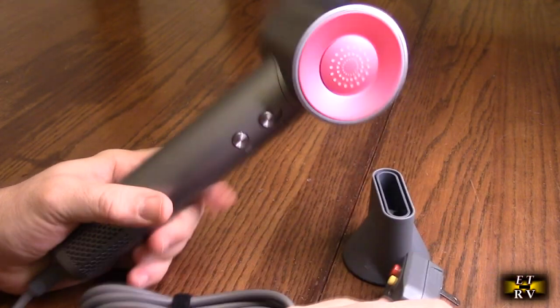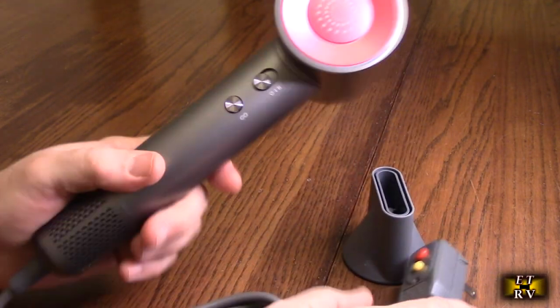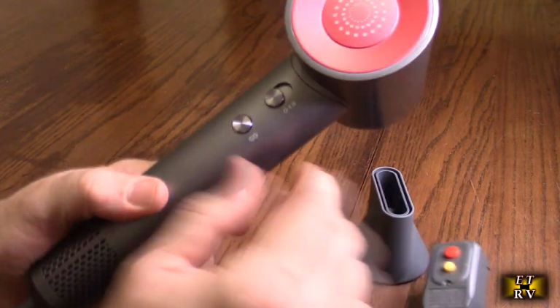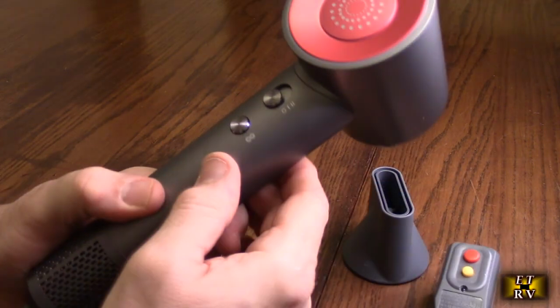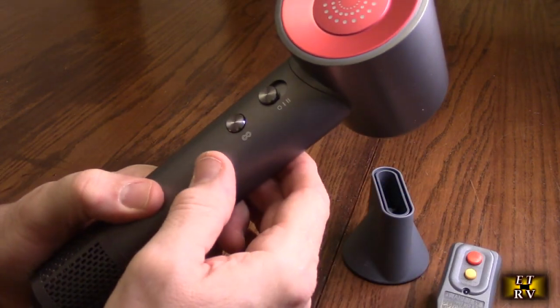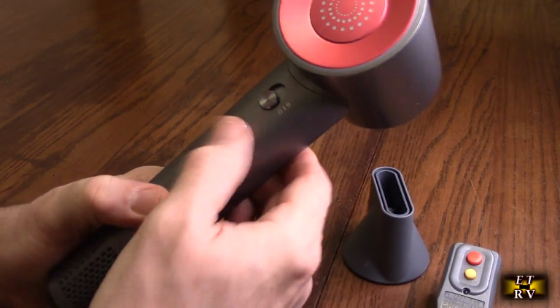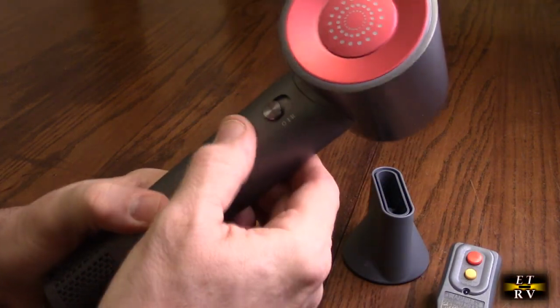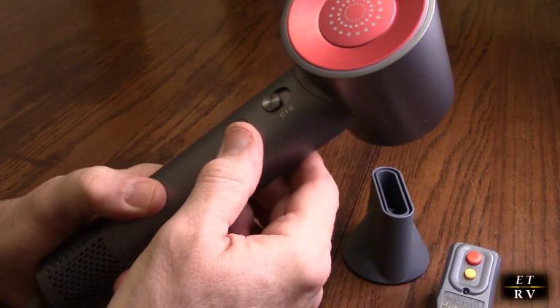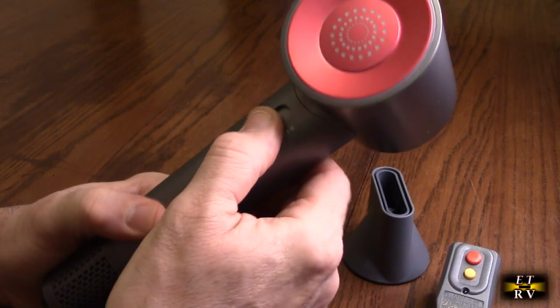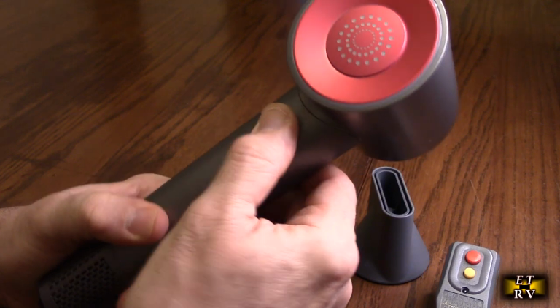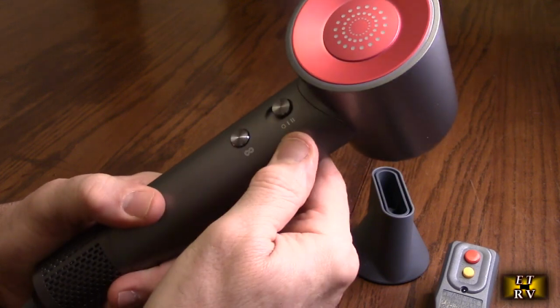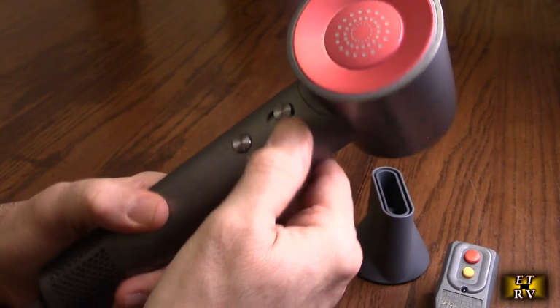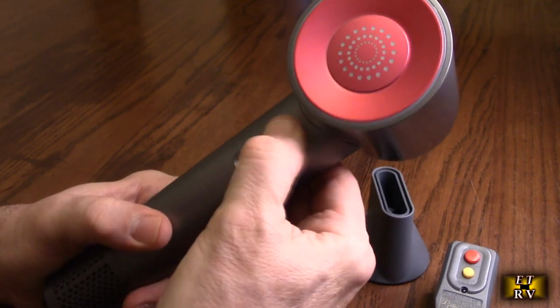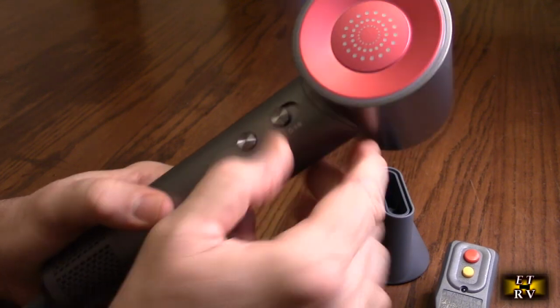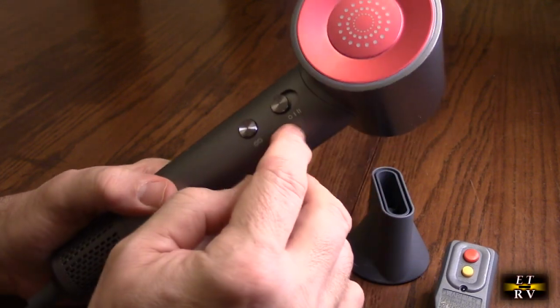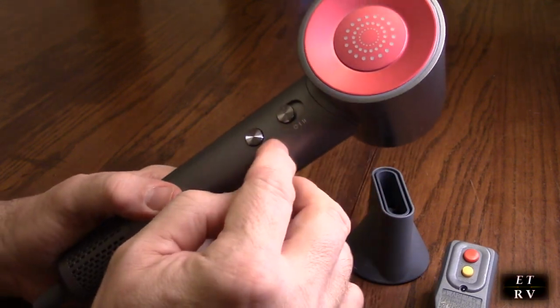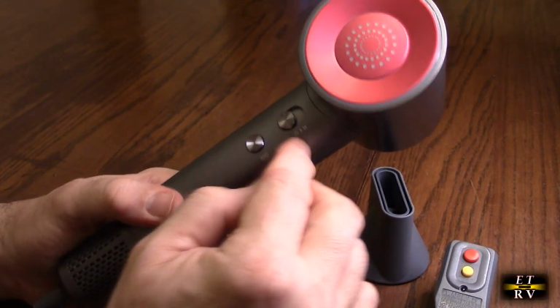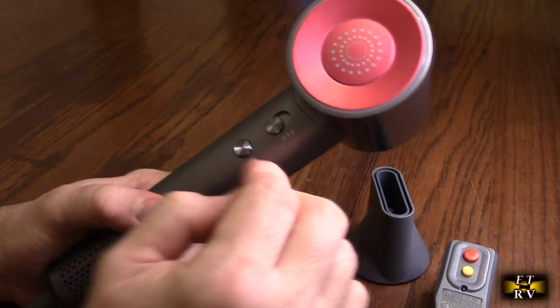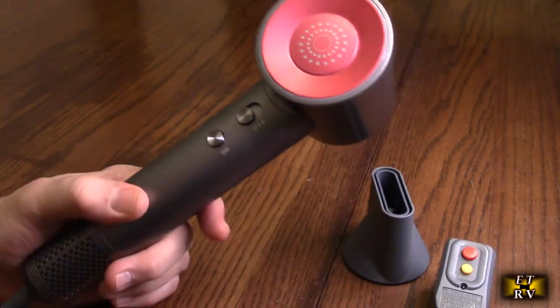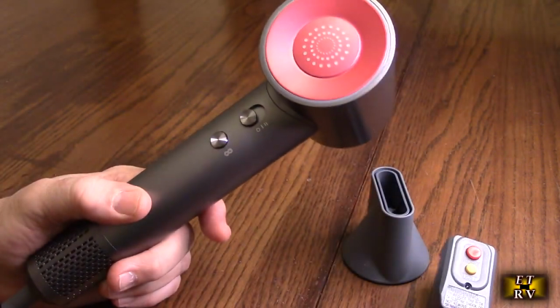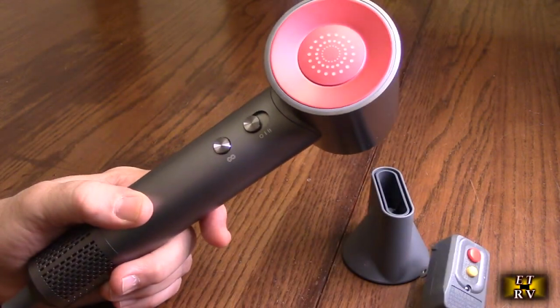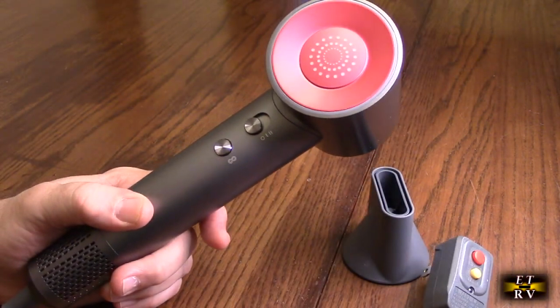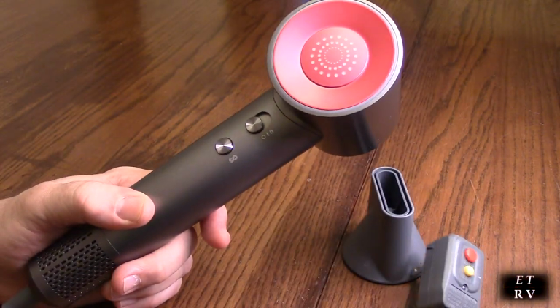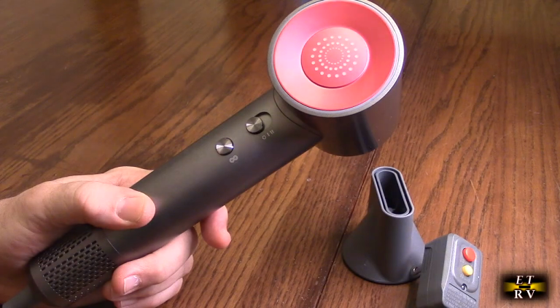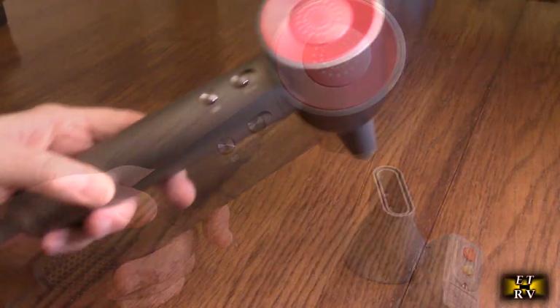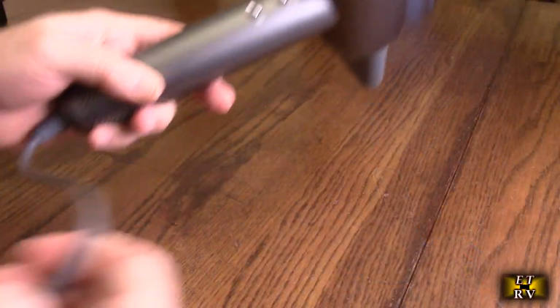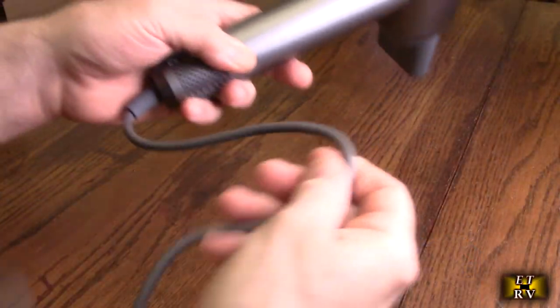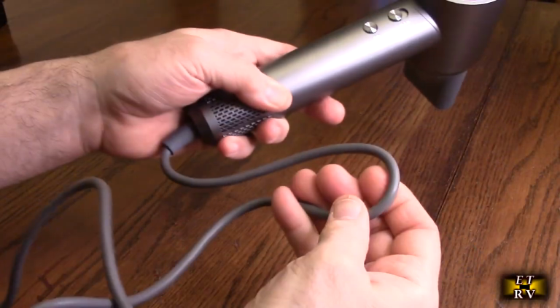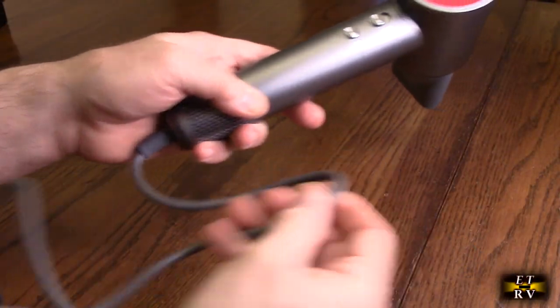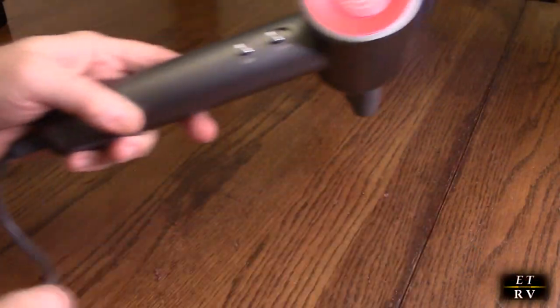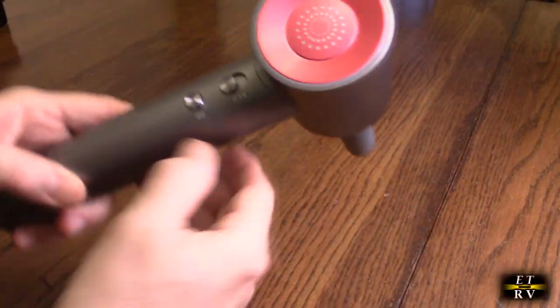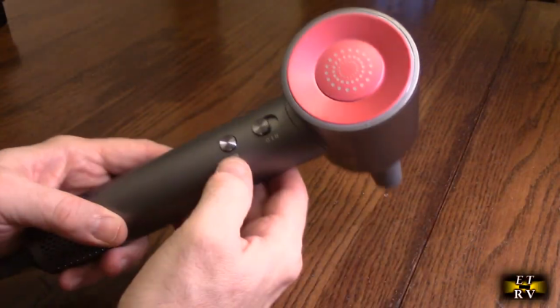If you look at the controls, there's a button right there and you've got the different speeds. We're going to plug this in and try it so we can learn how it works. It also has a very flexible cord, which is nice.